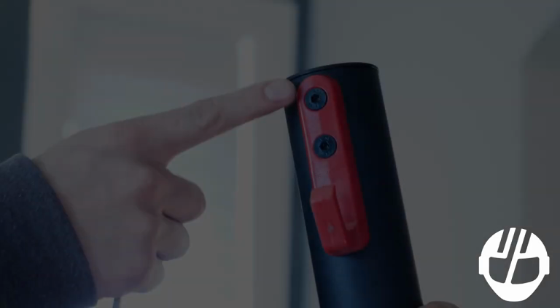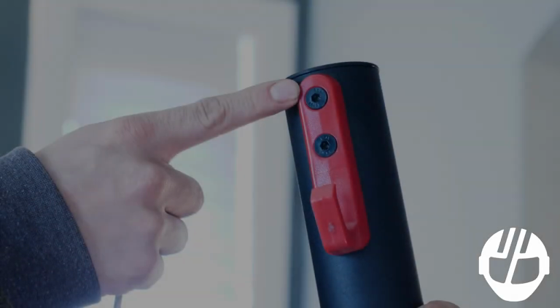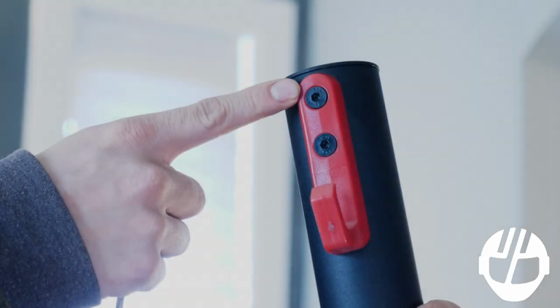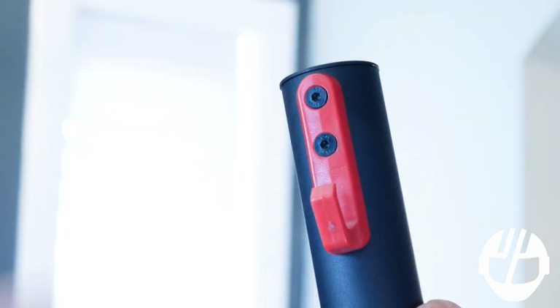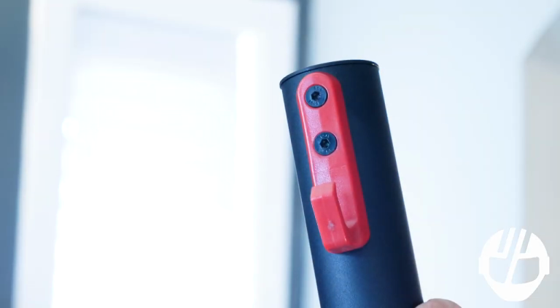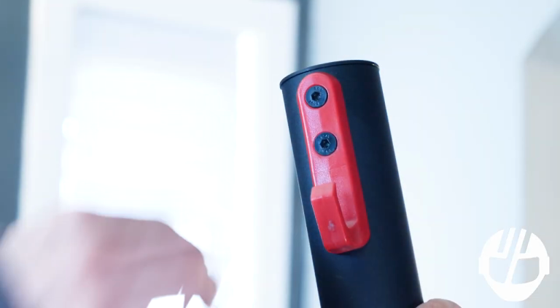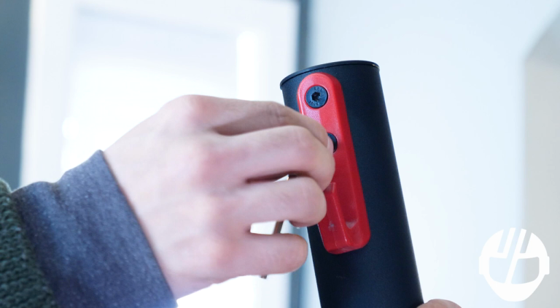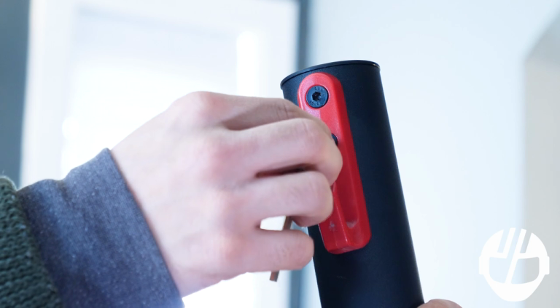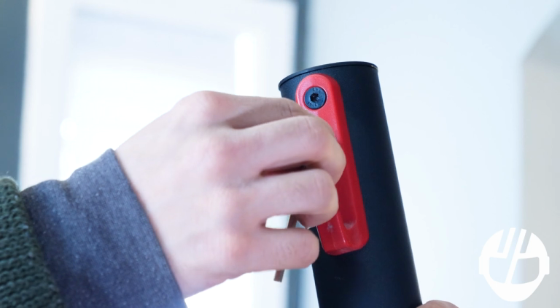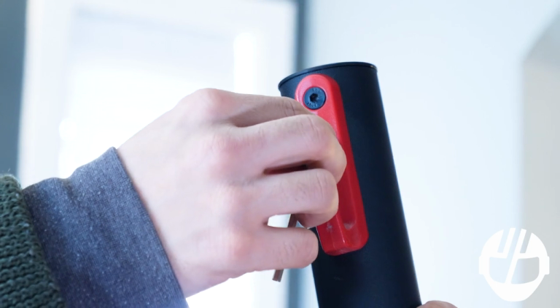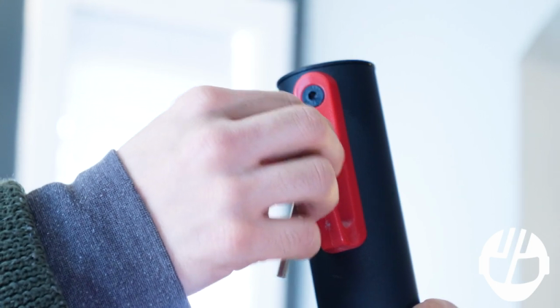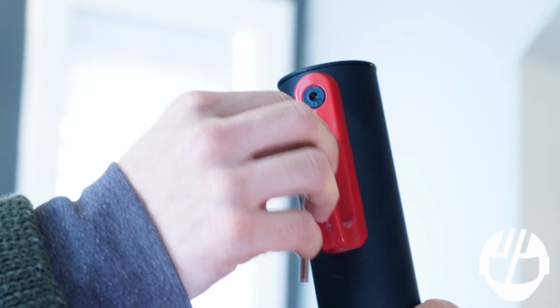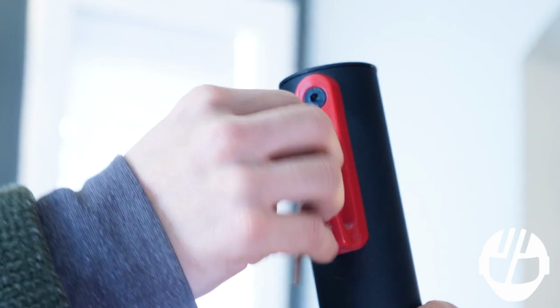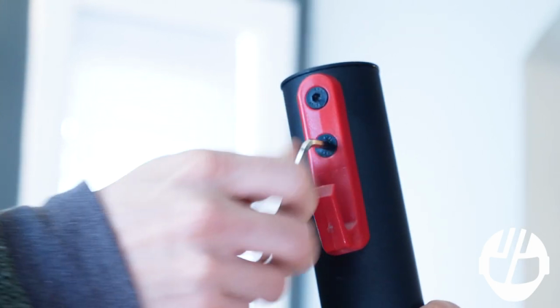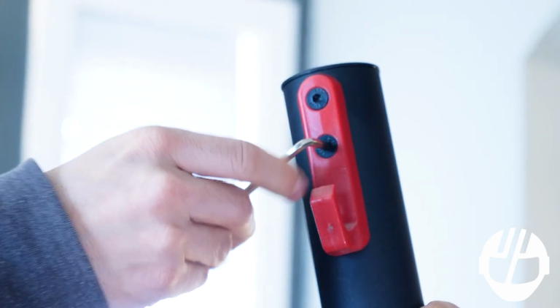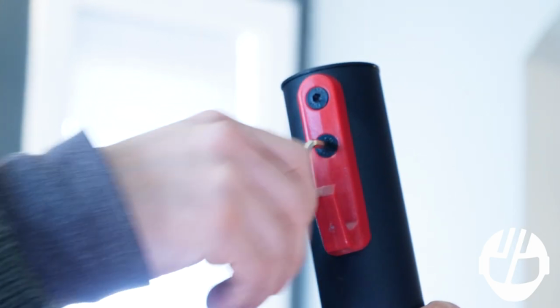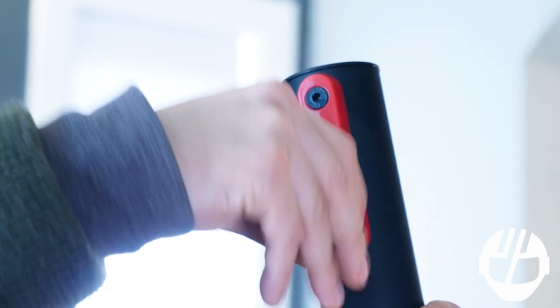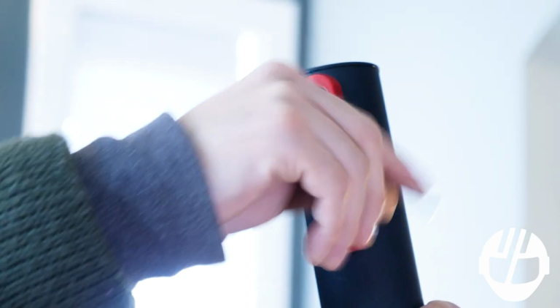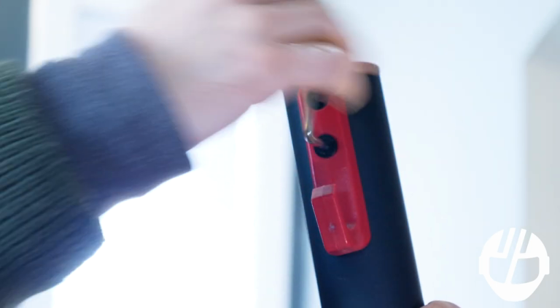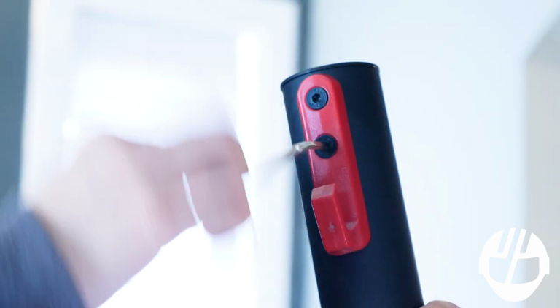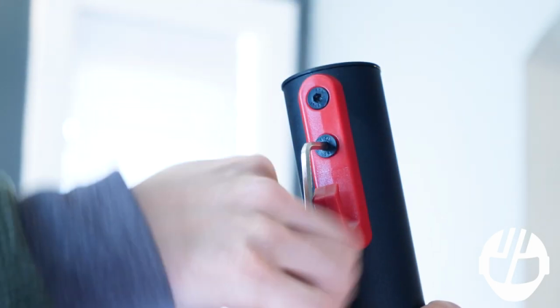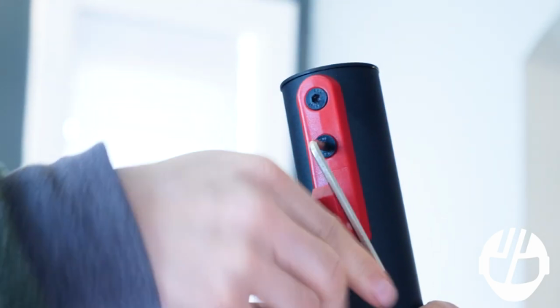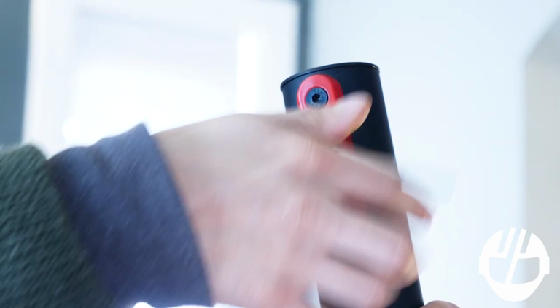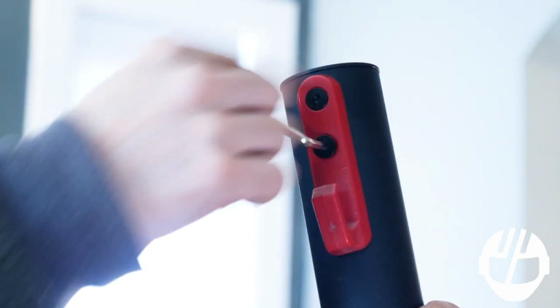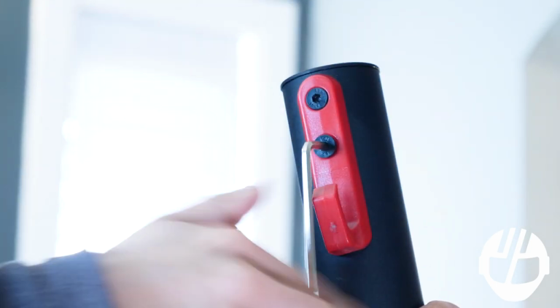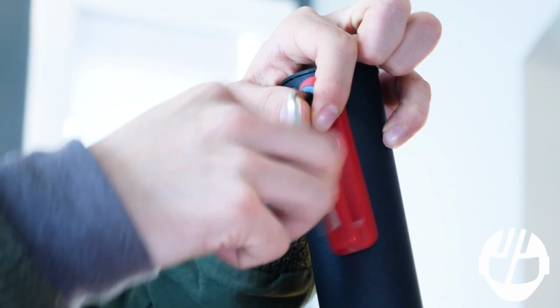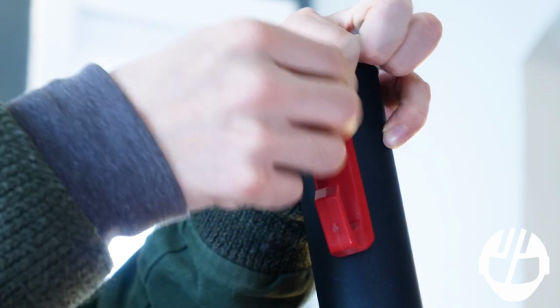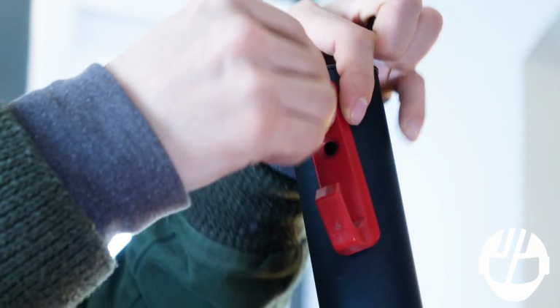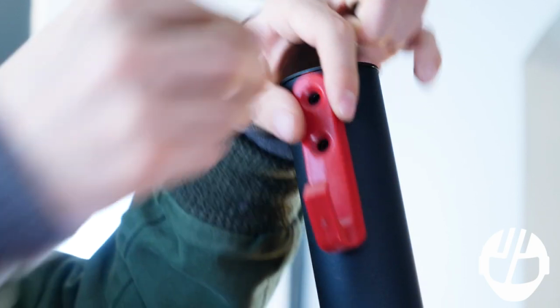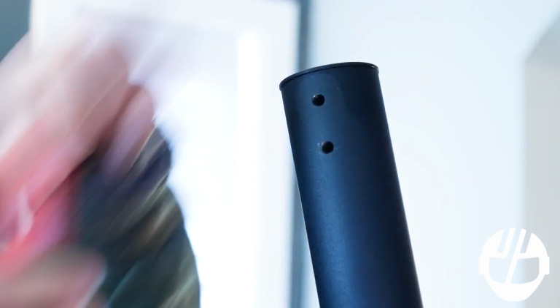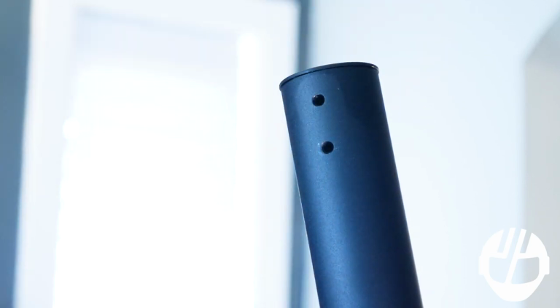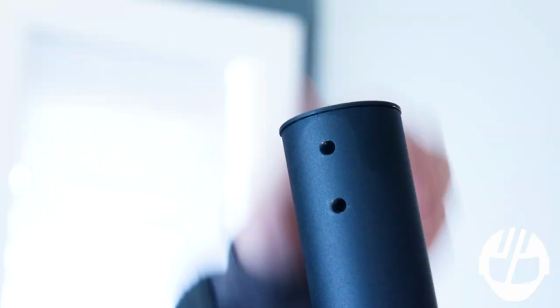Use the allen wrench to loosen the screws located at the top of the hook. Once you remove the hook and screws, make sure to remove the plug inside of the tiller.